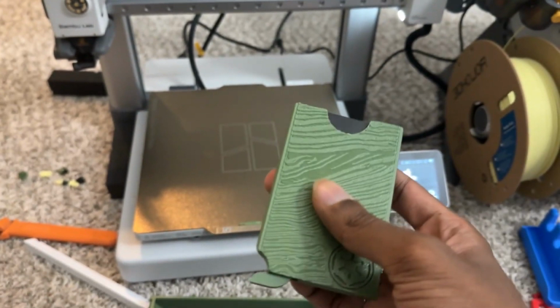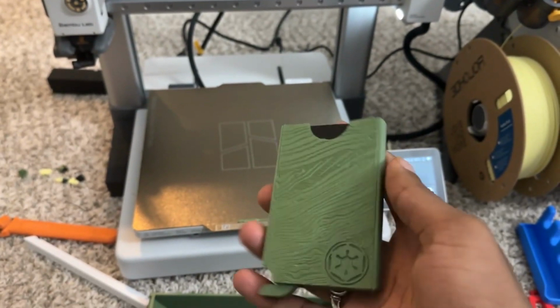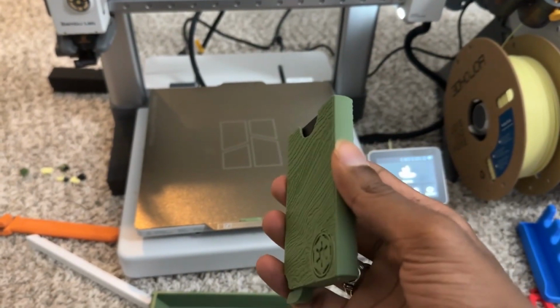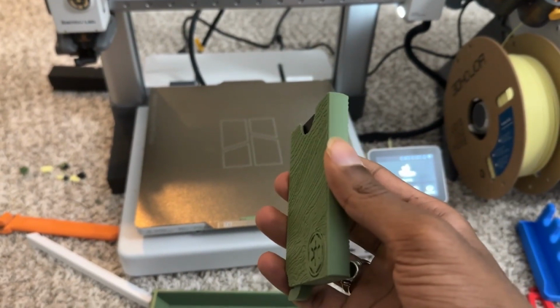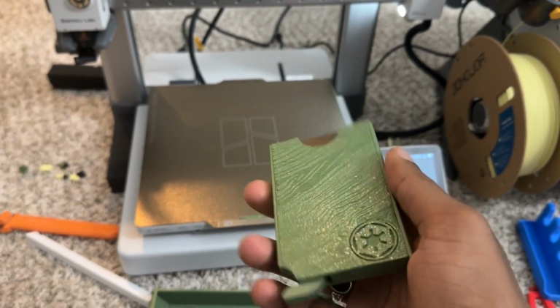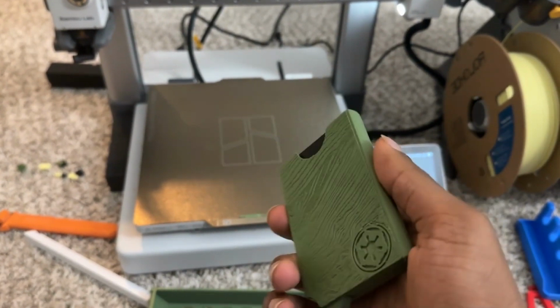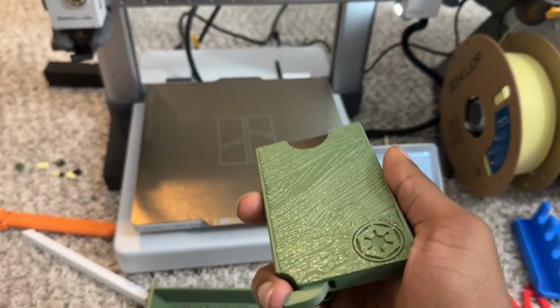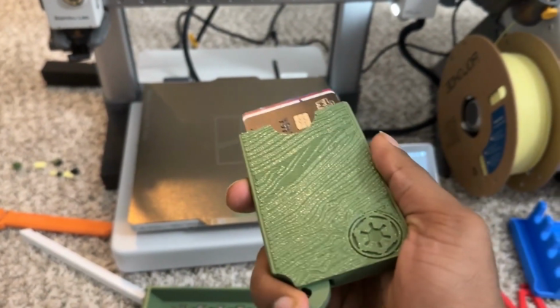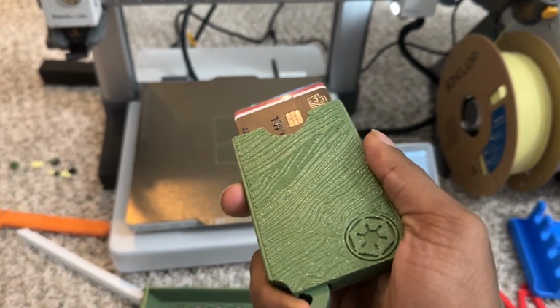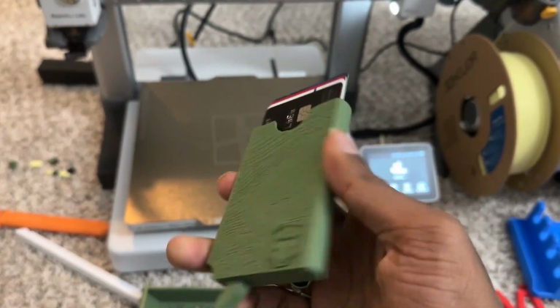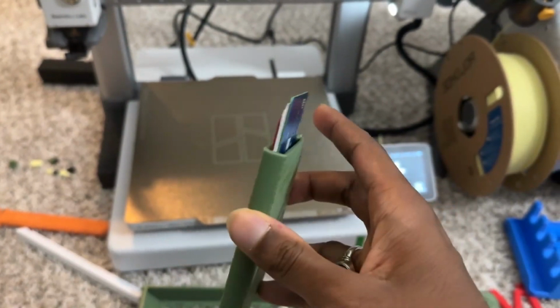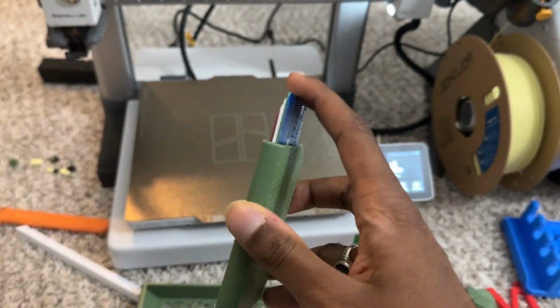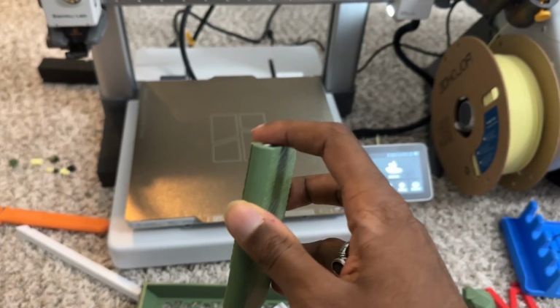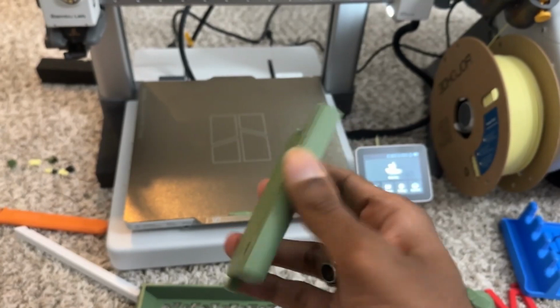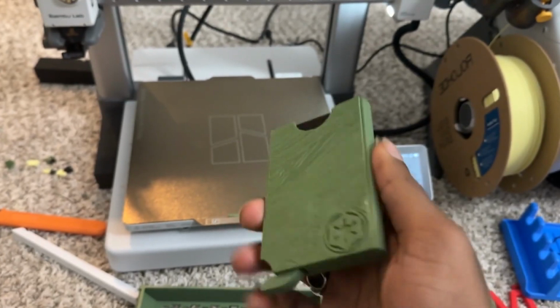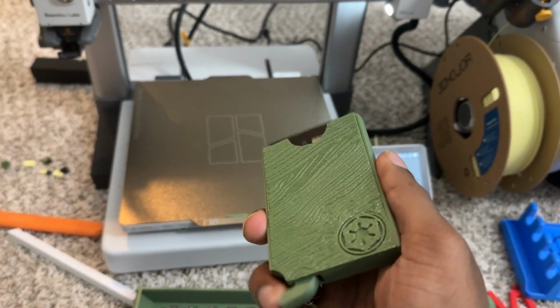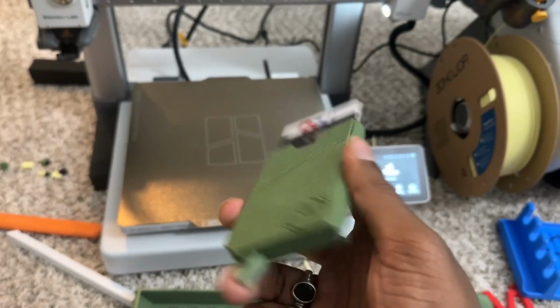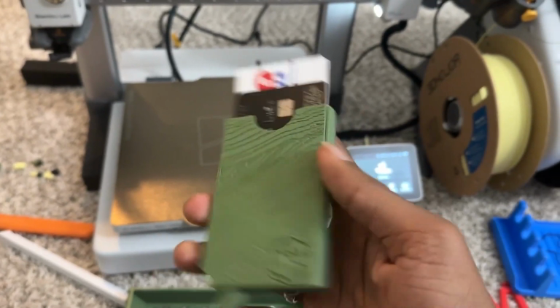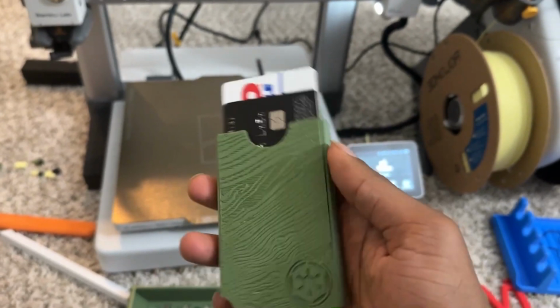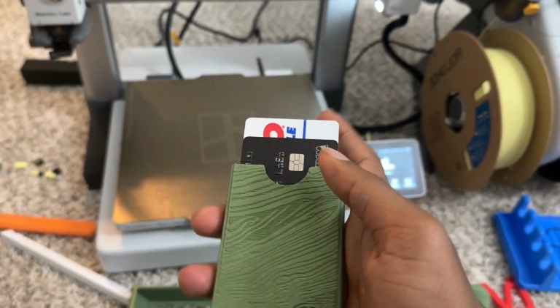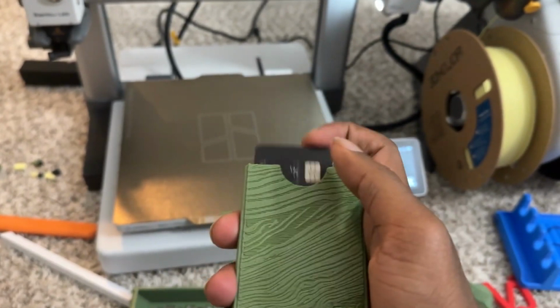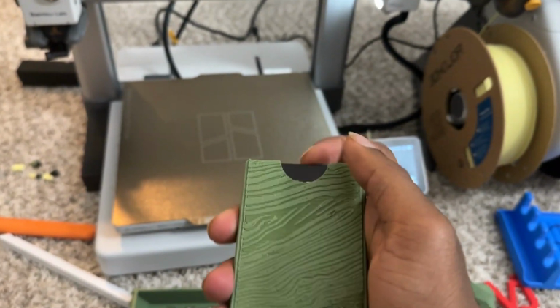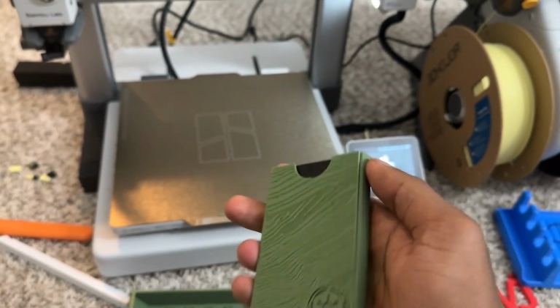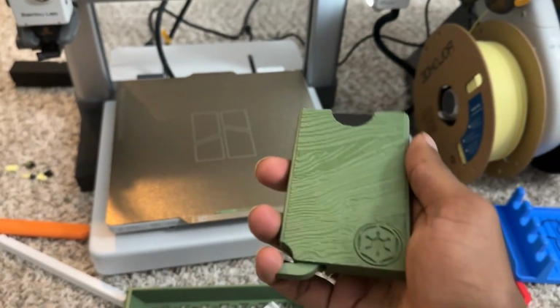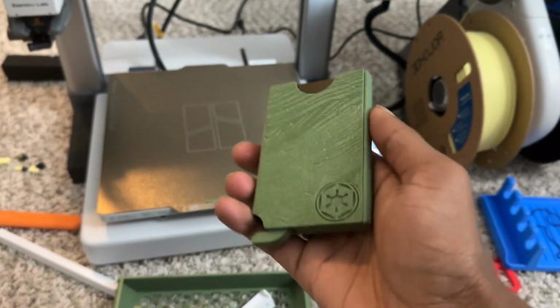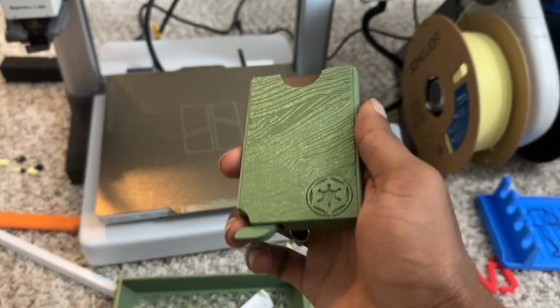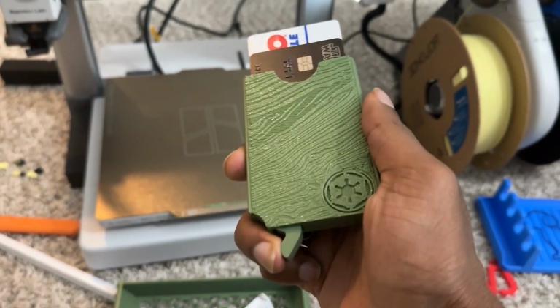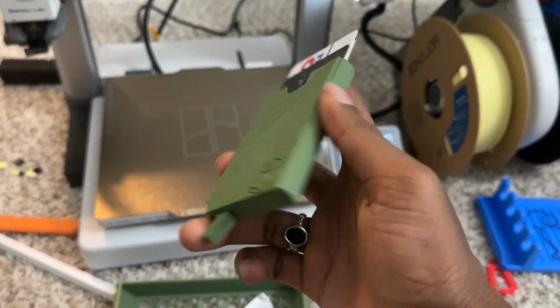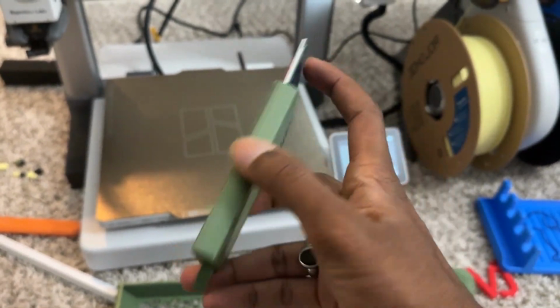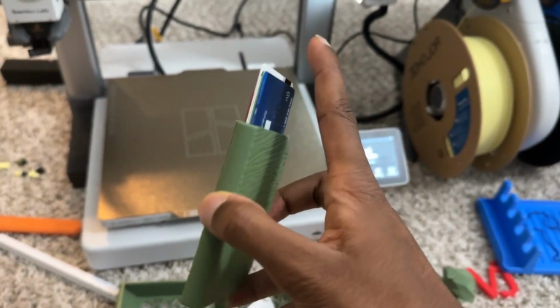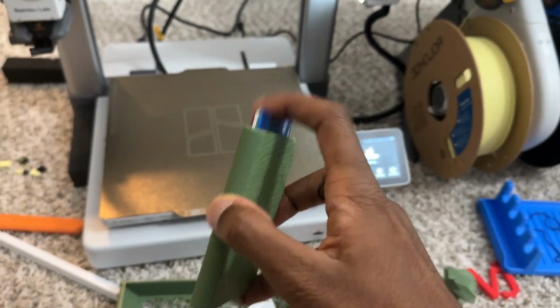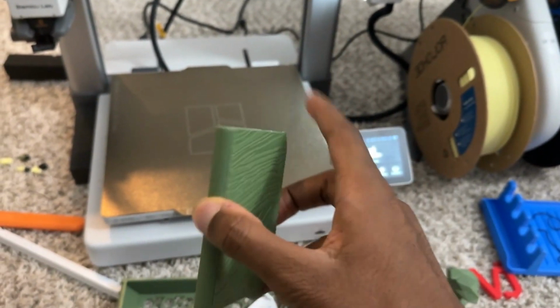I printed a card holder for myself. It comes in three different parts that you assemble using a press-fit mechanism, and it works perfectly.